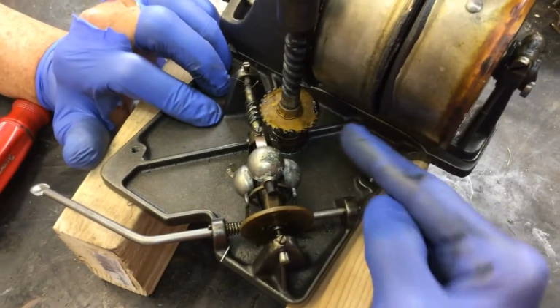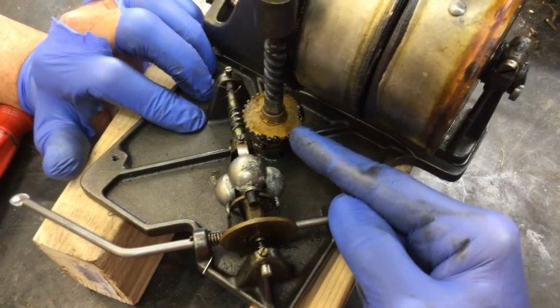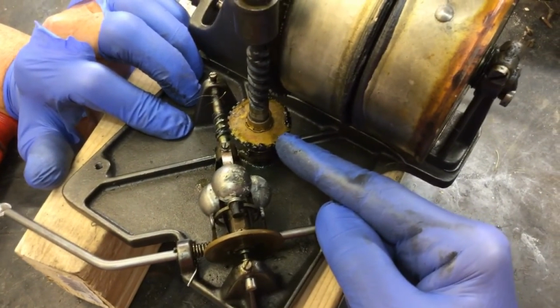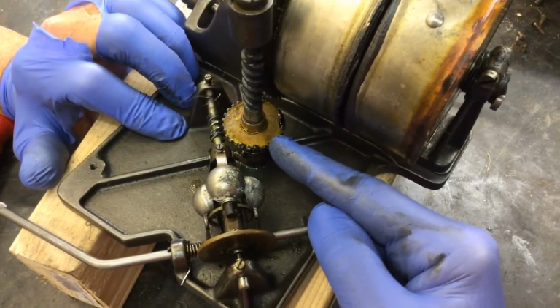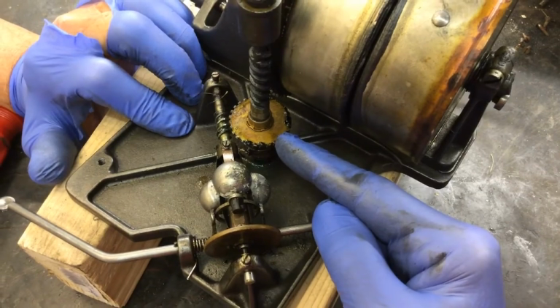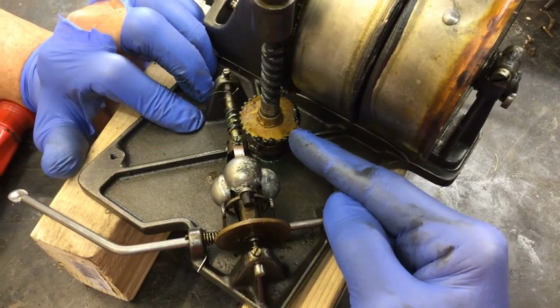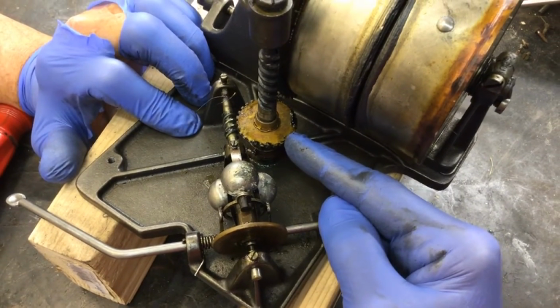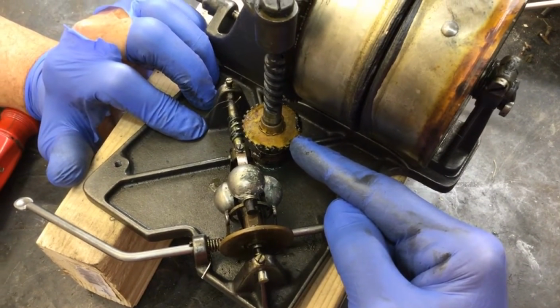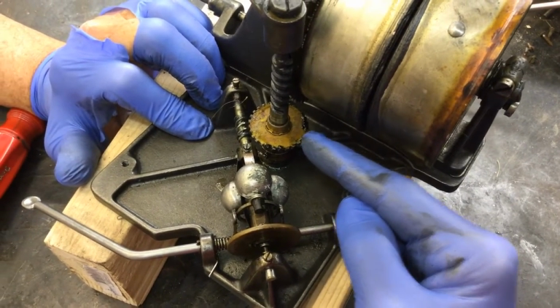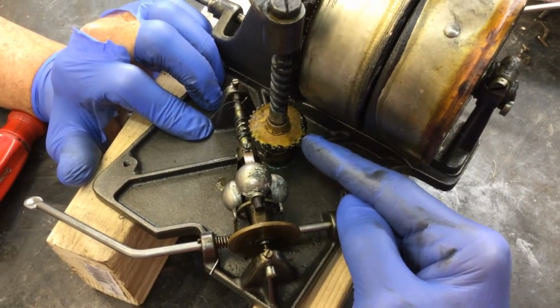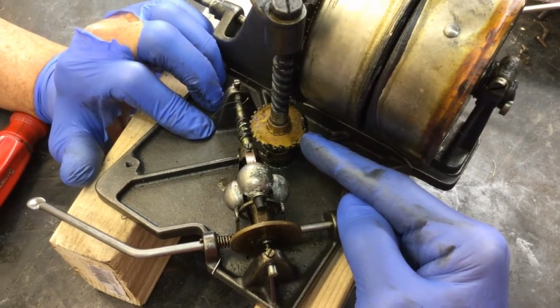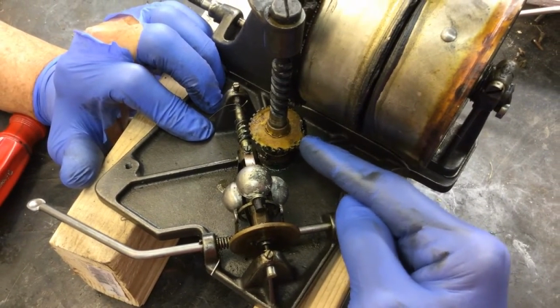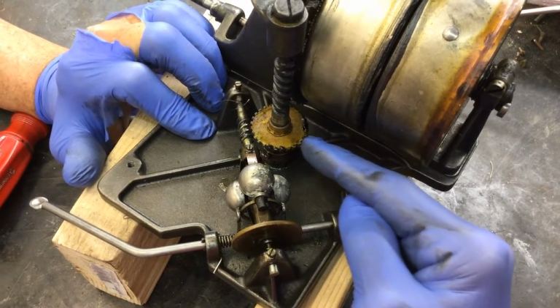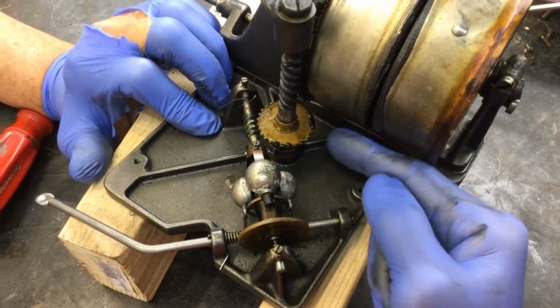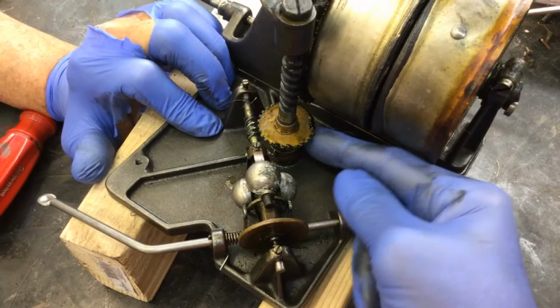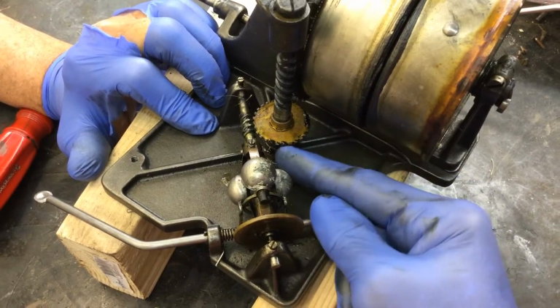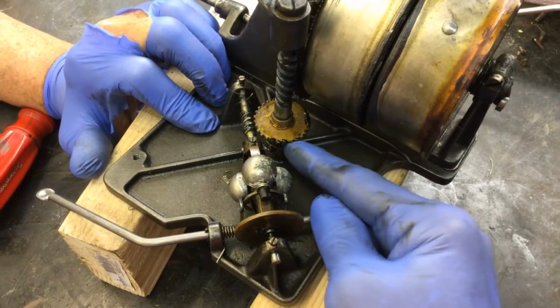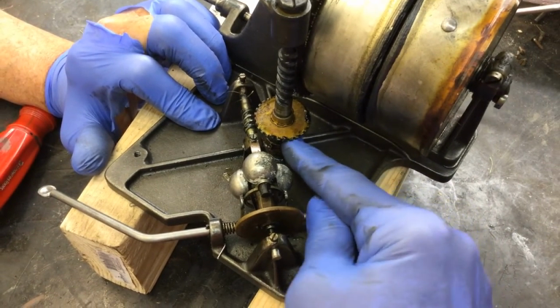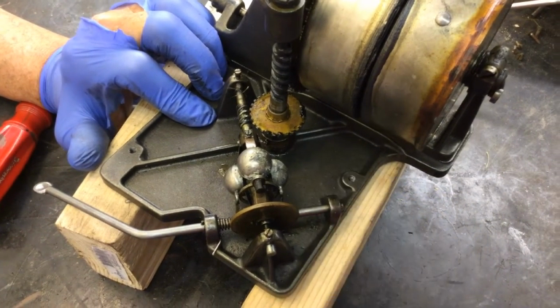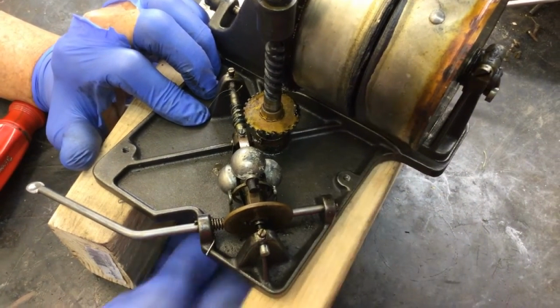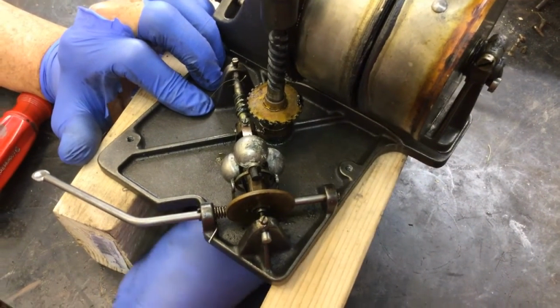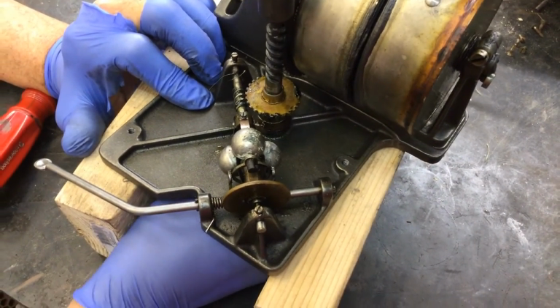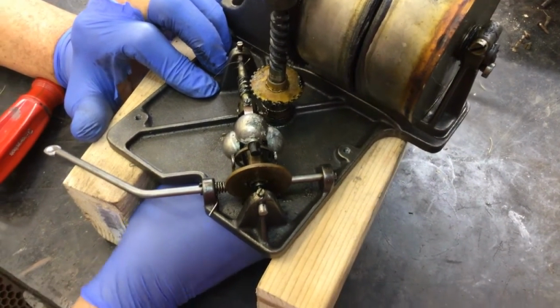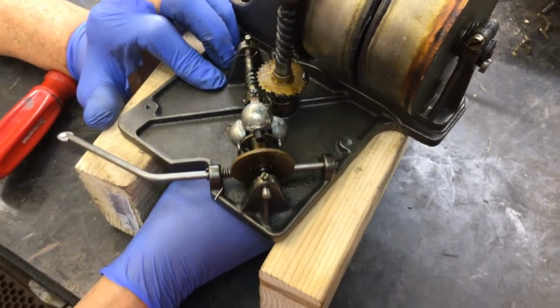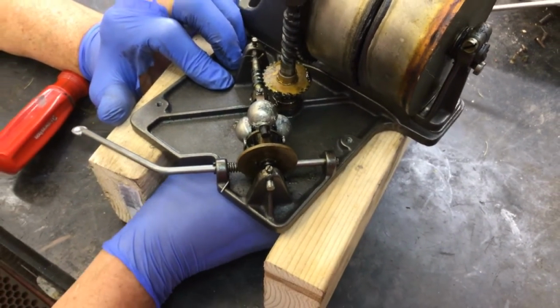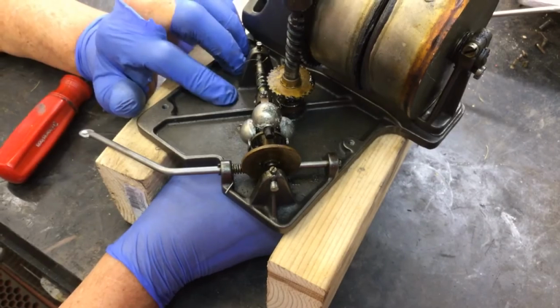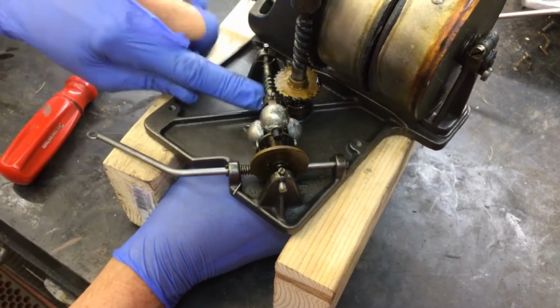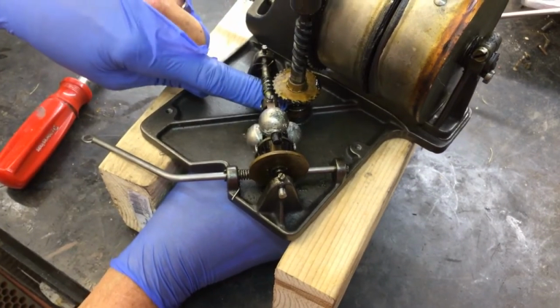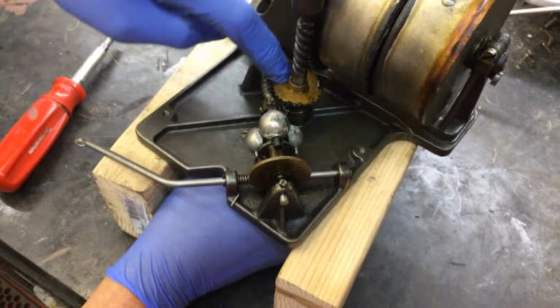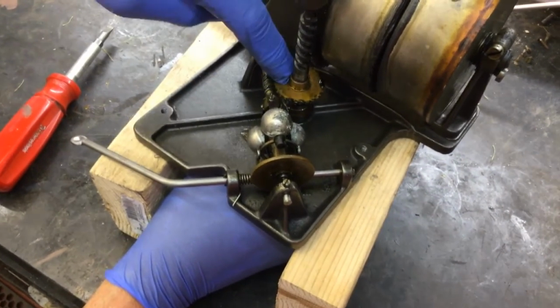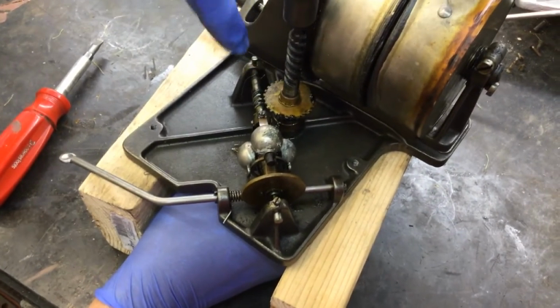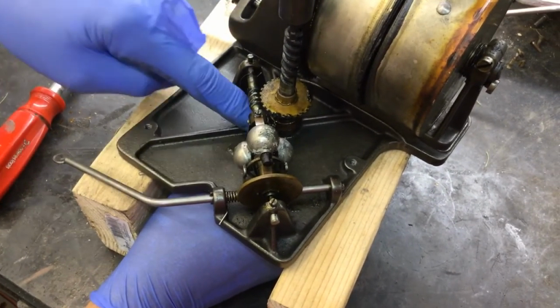This drive gear is key to your phonograph — you don't want to damage it. There are two ways to do this: you can loosen the screw and push this down.